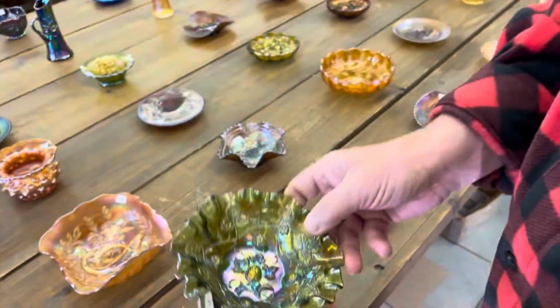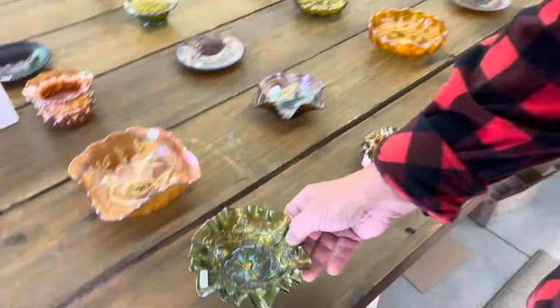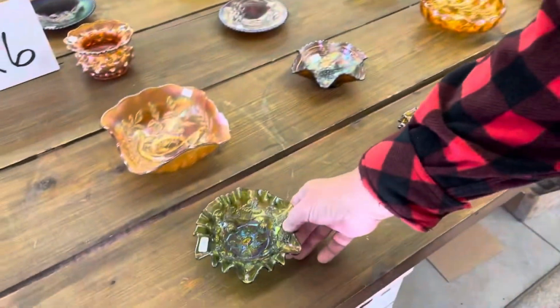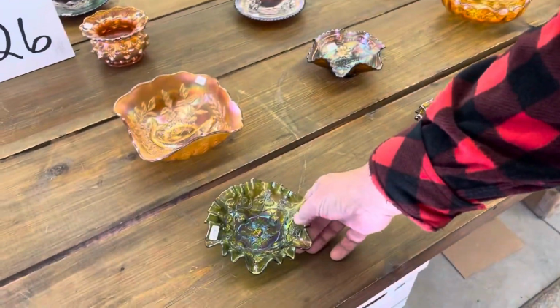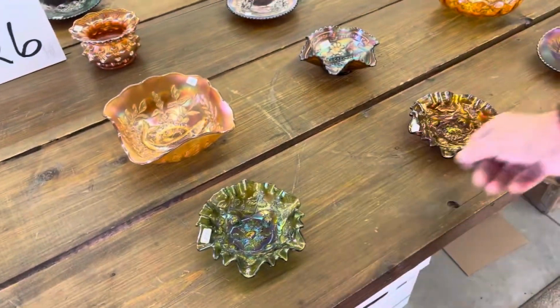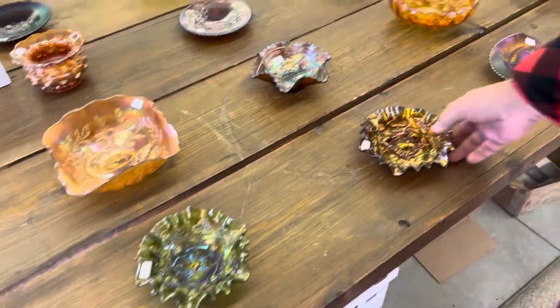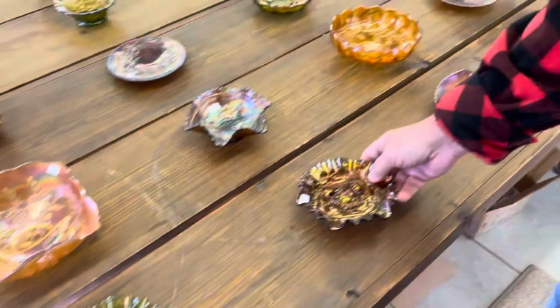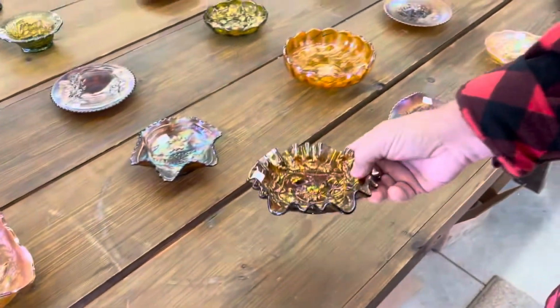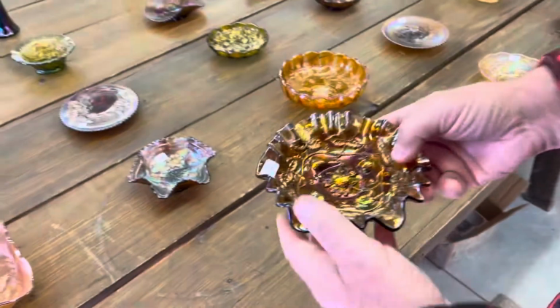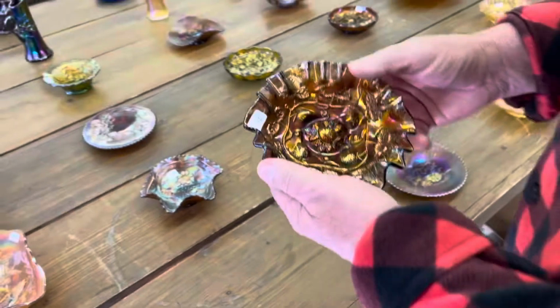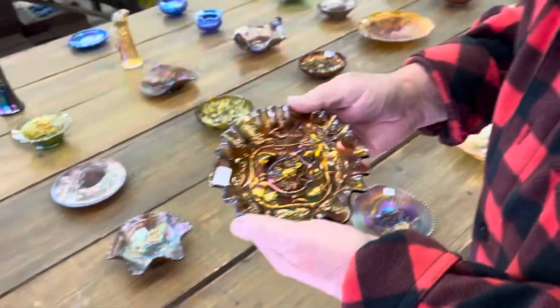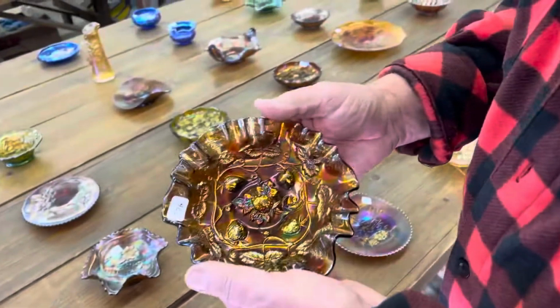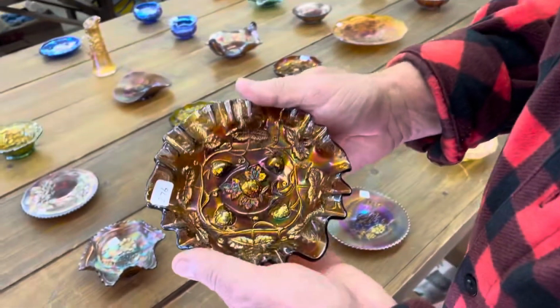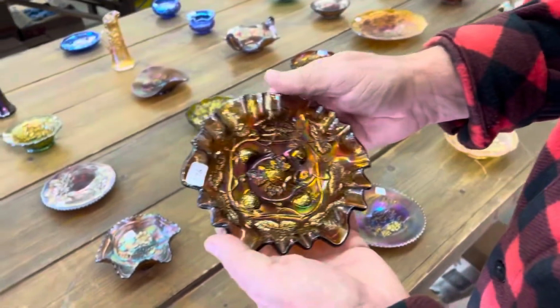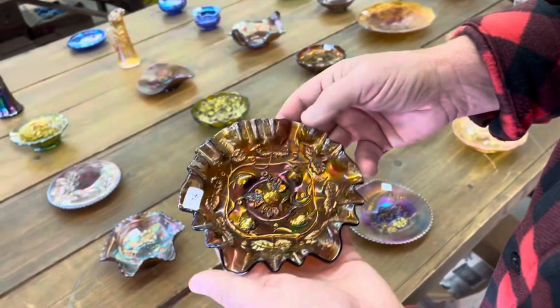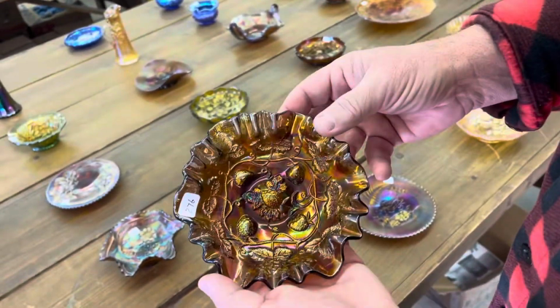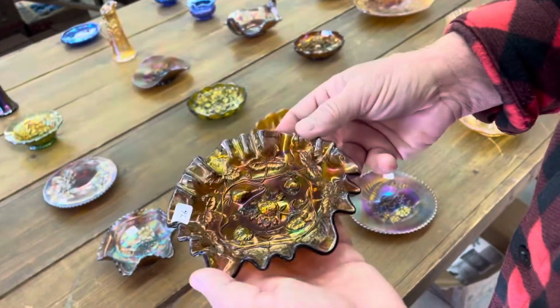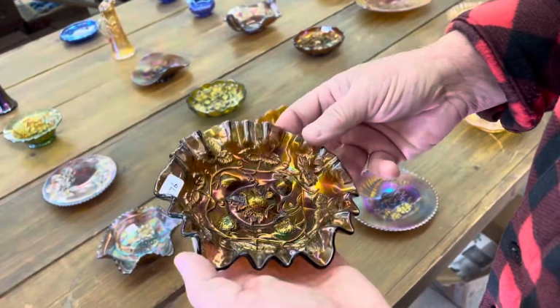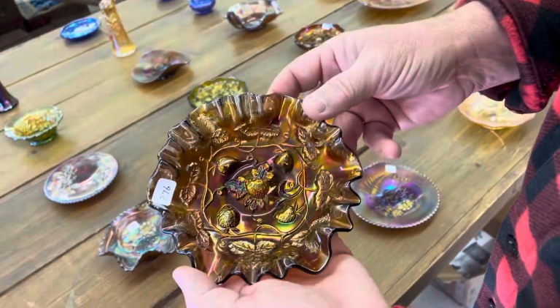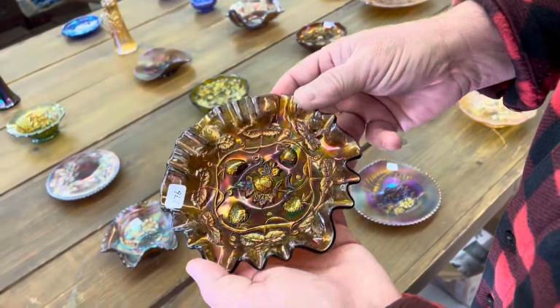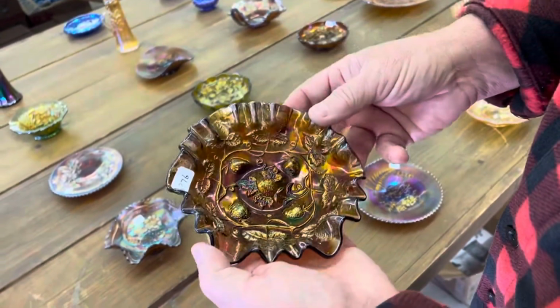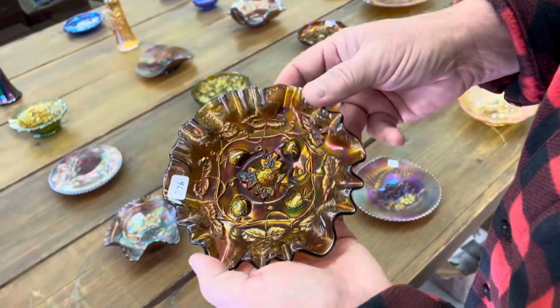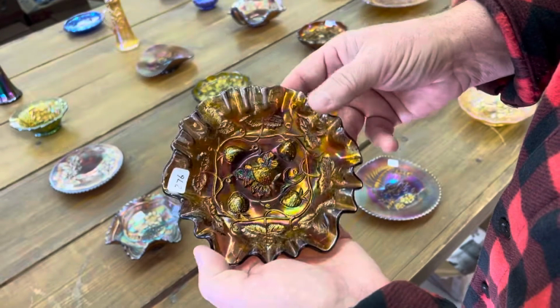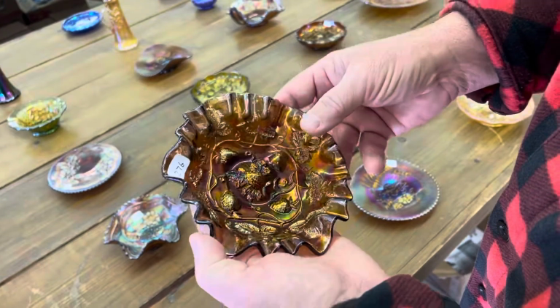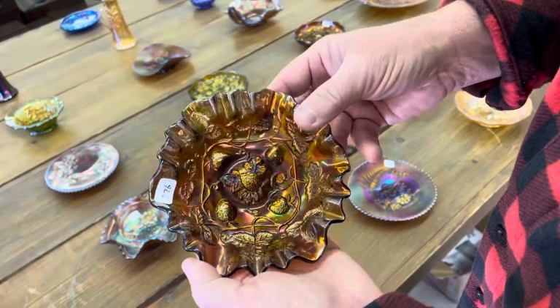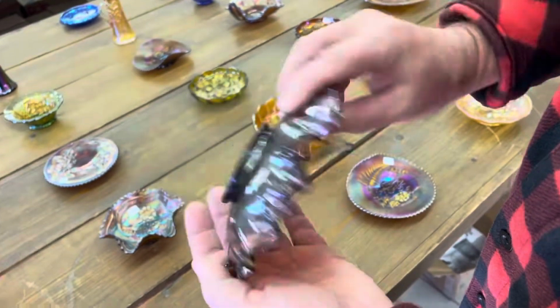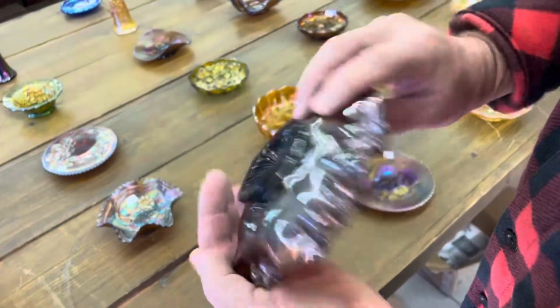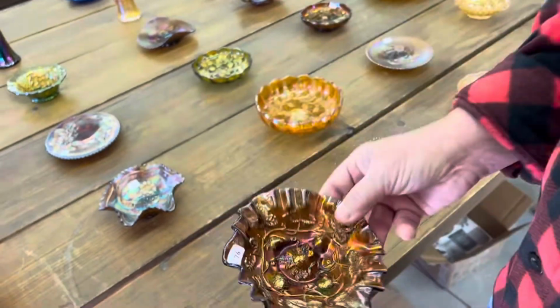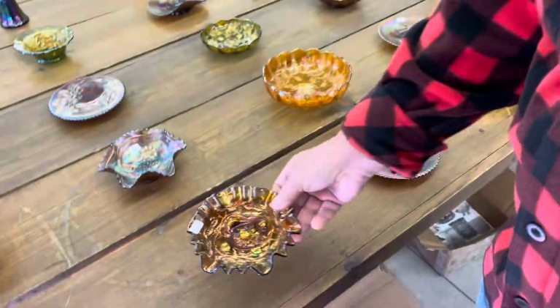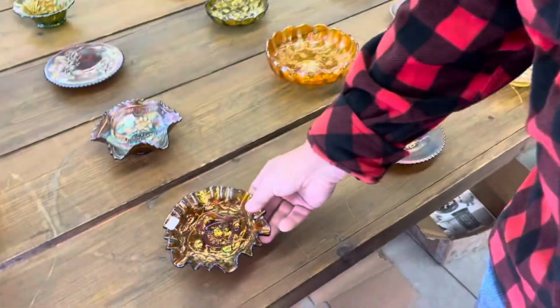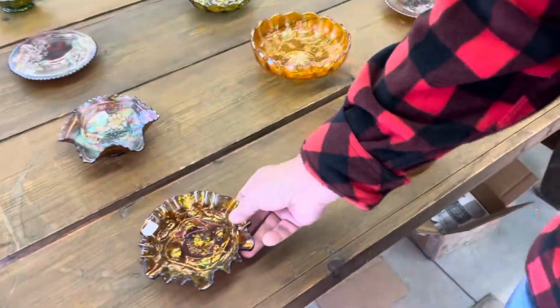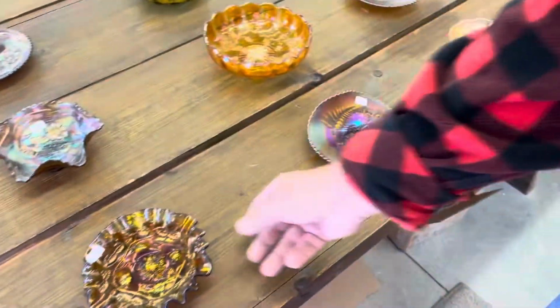I love Millersburg sauces. This grouping here is kind of in my heart — this is the kind of stuff I like. Here's another one, three-in-one edge, amethyst radium. Really nice.